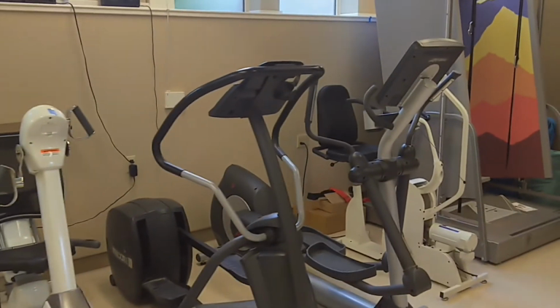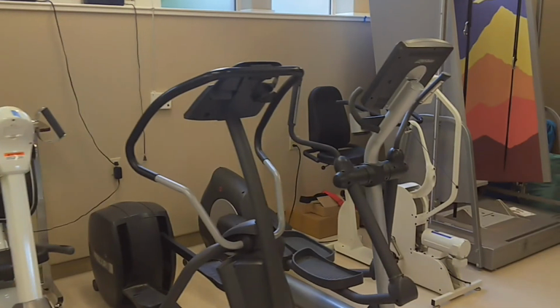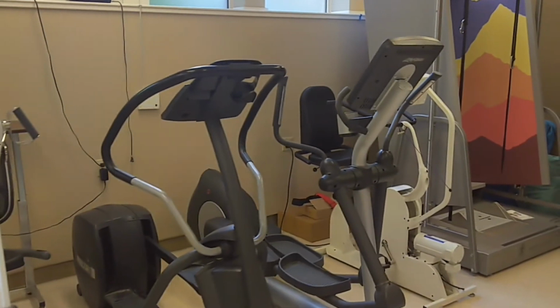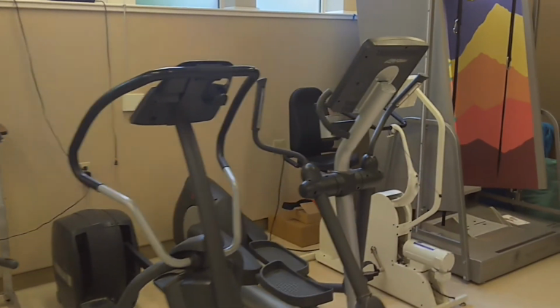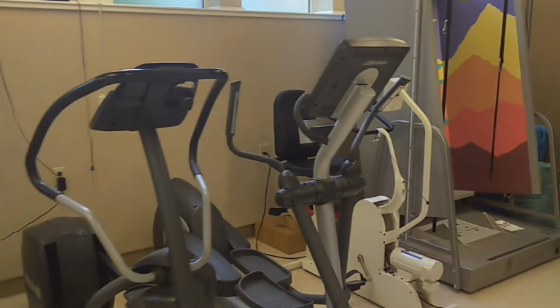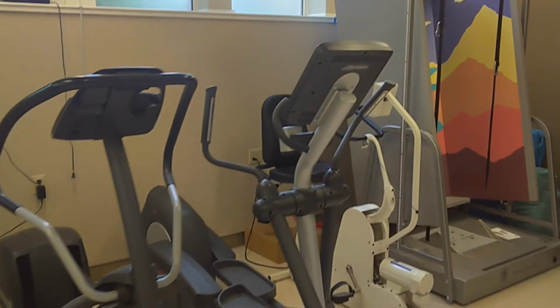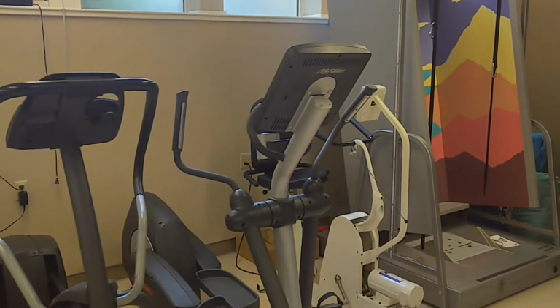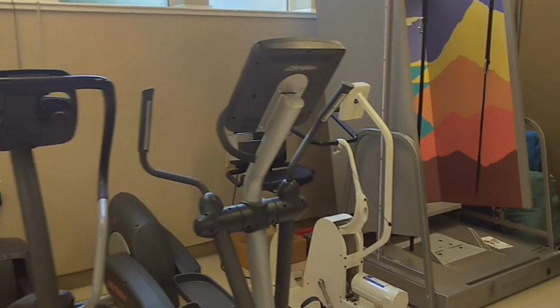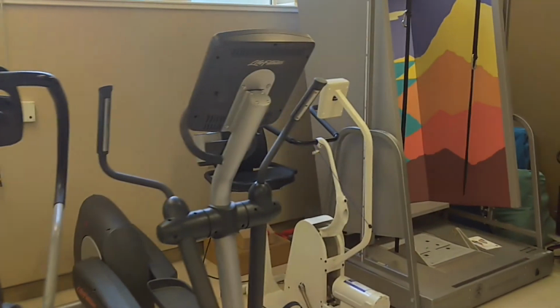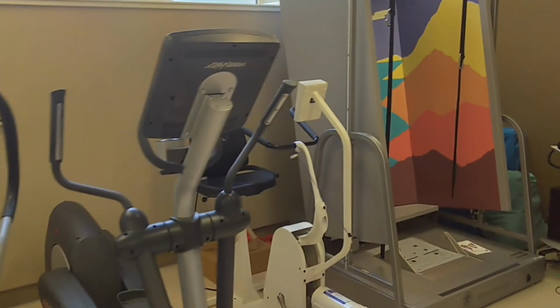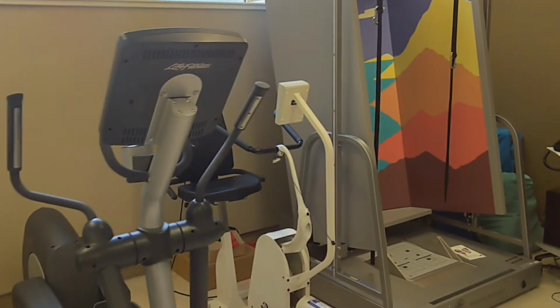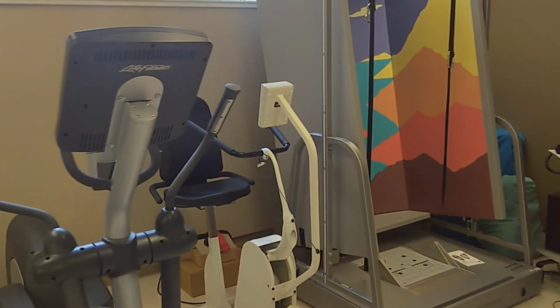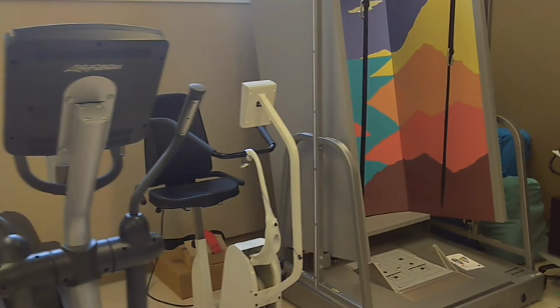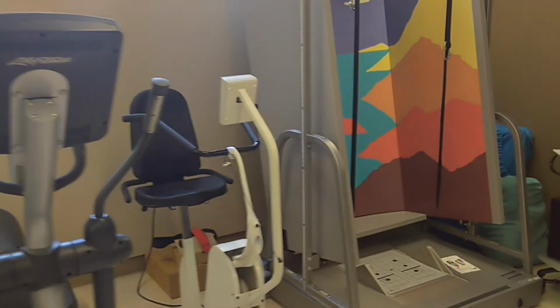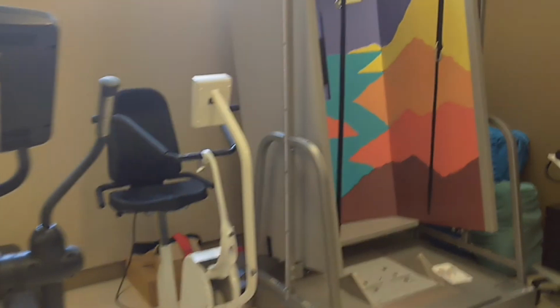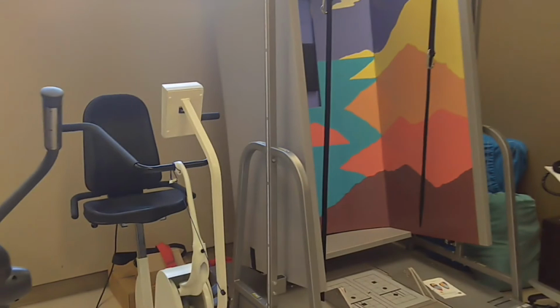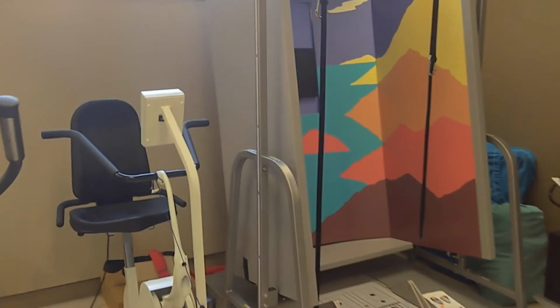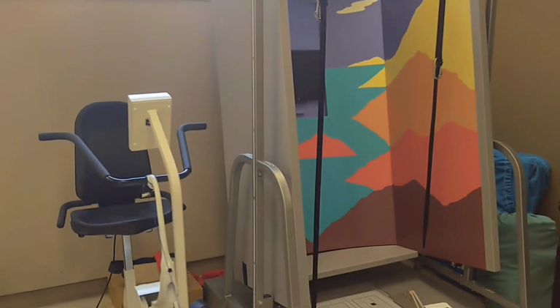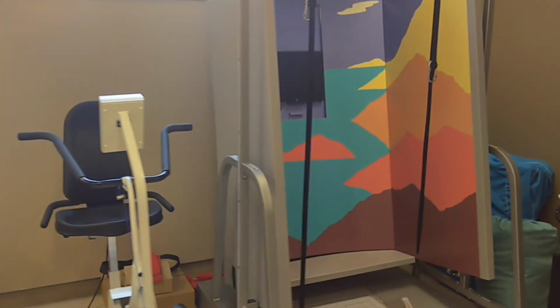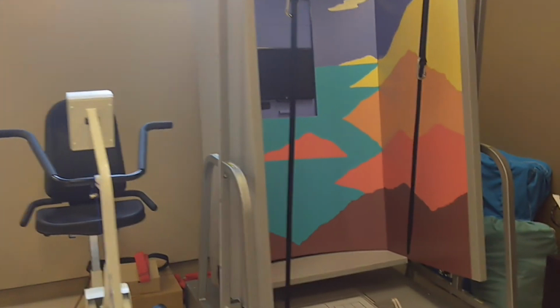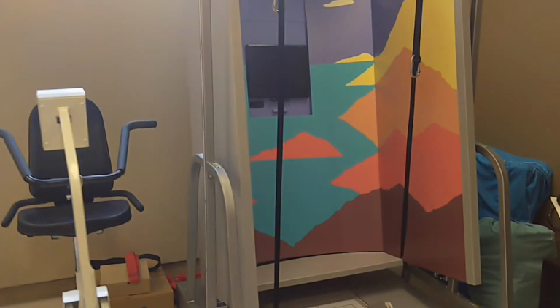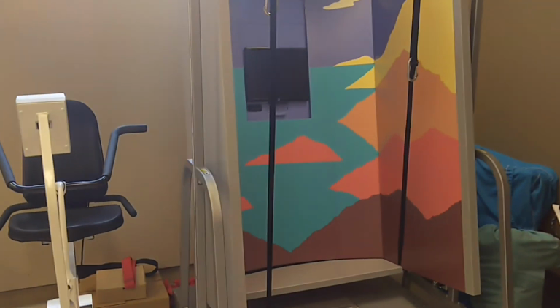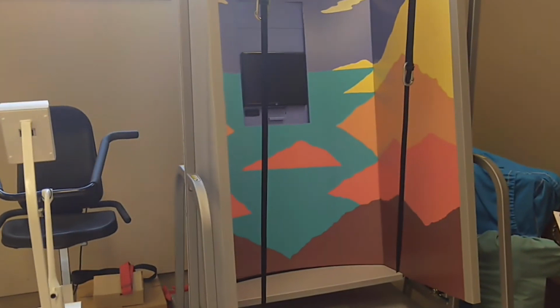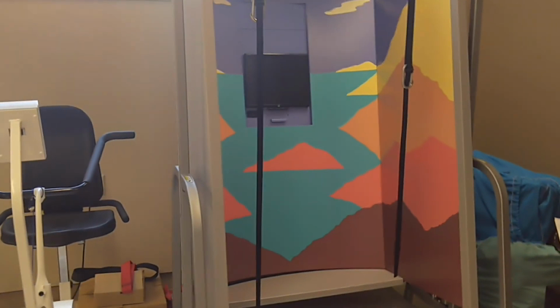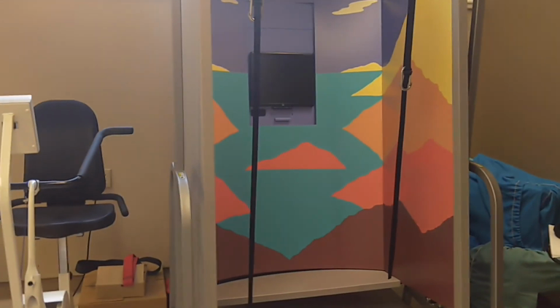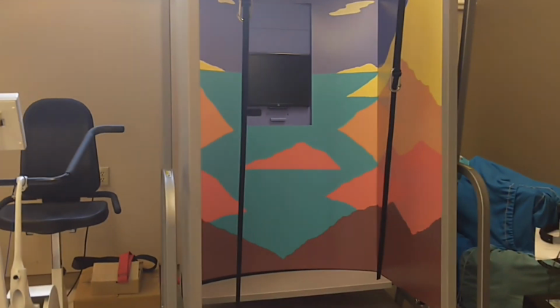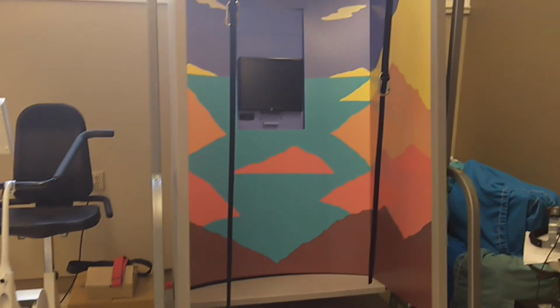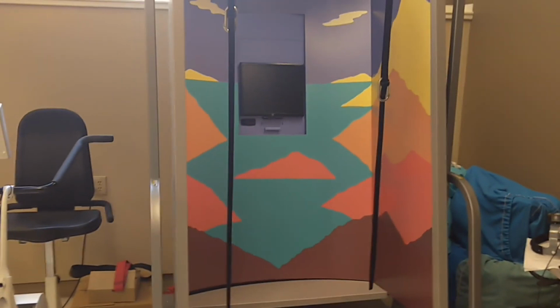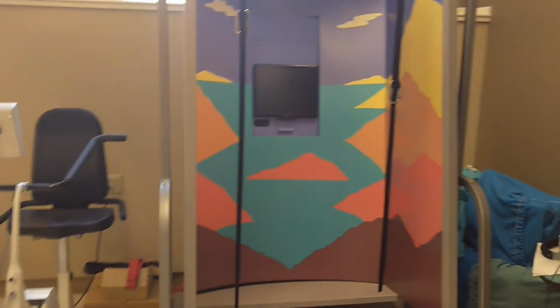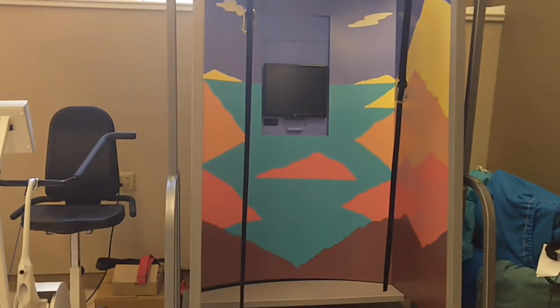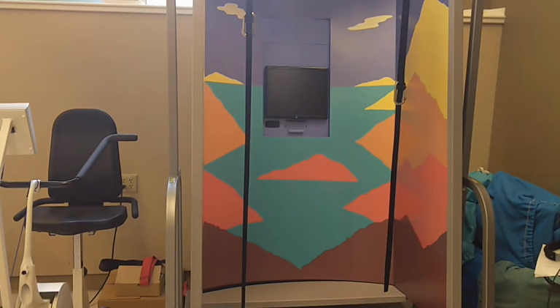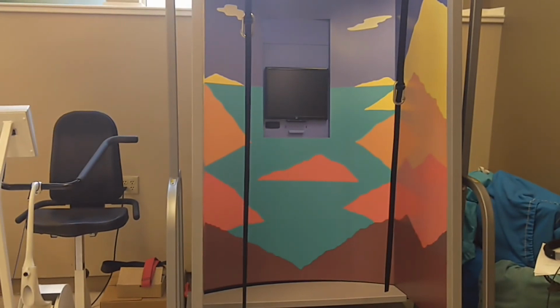This latter device is used in the rehab of complex balance, dizziness, and vestibular conditions. Call the clinic if you would like to make an appointment, or if you have questions about the clinic's services.